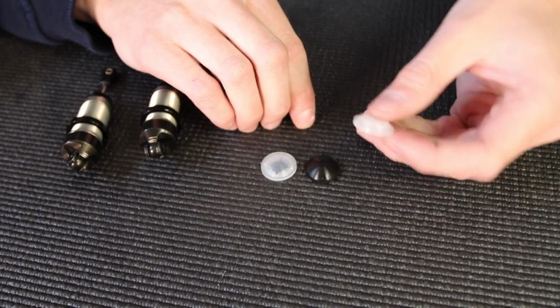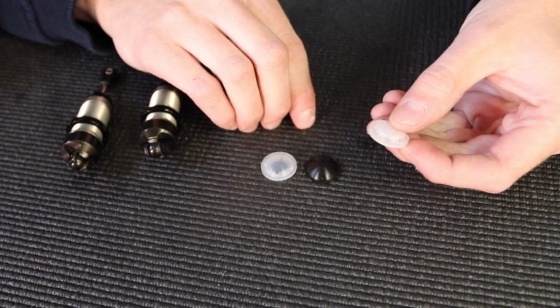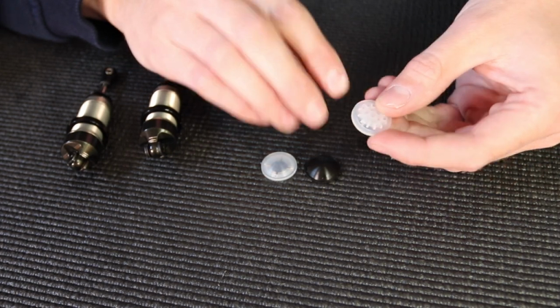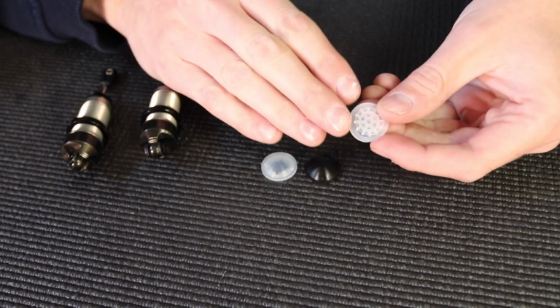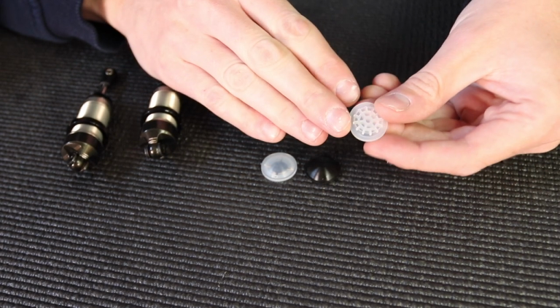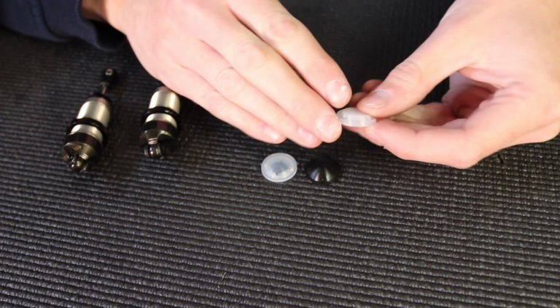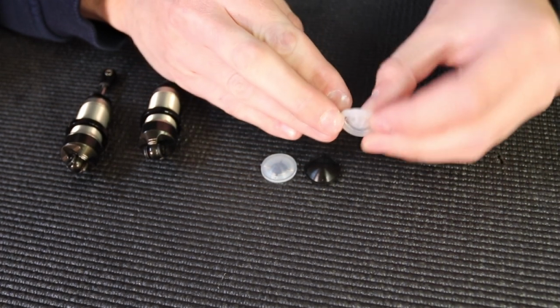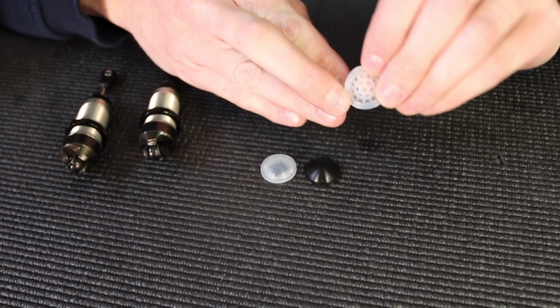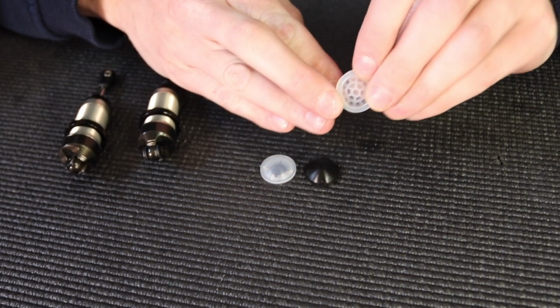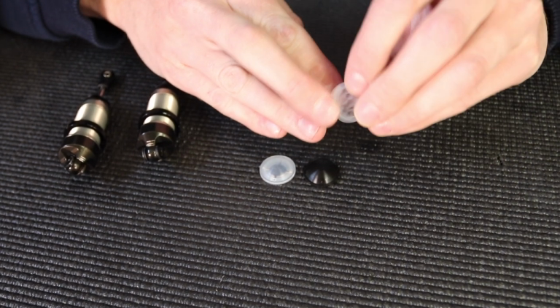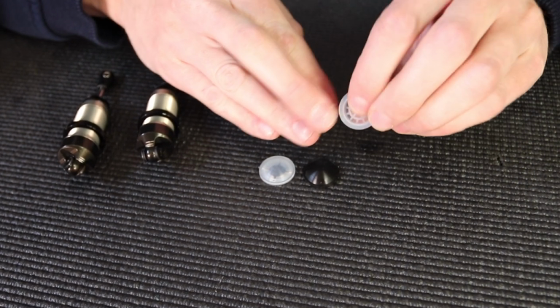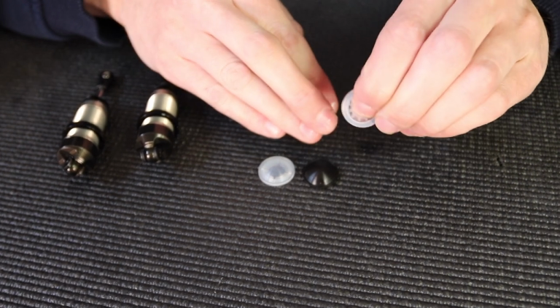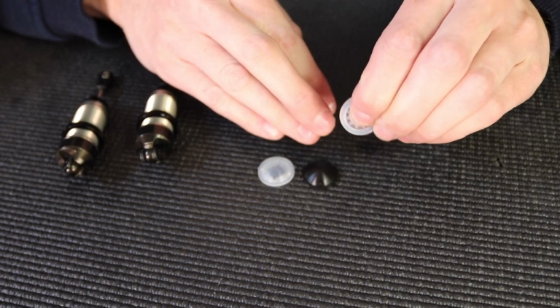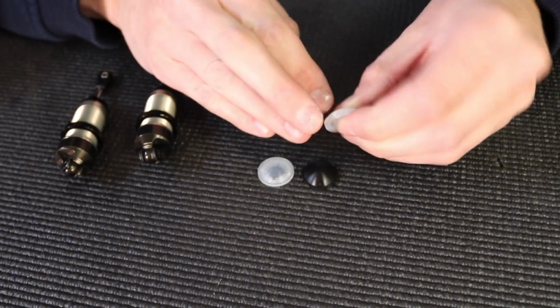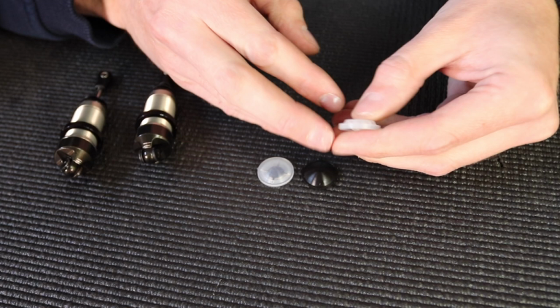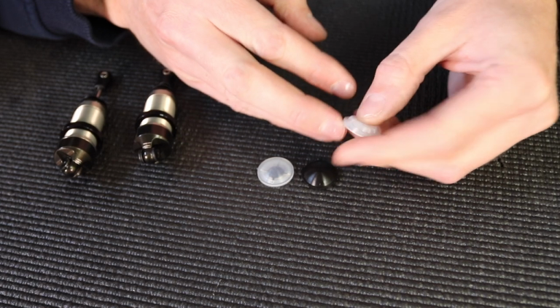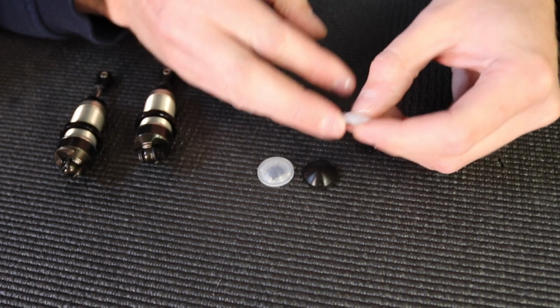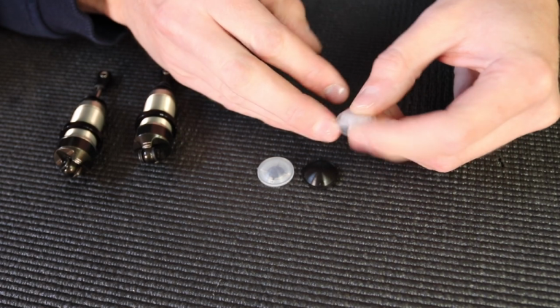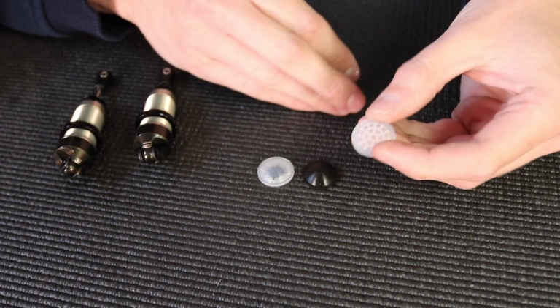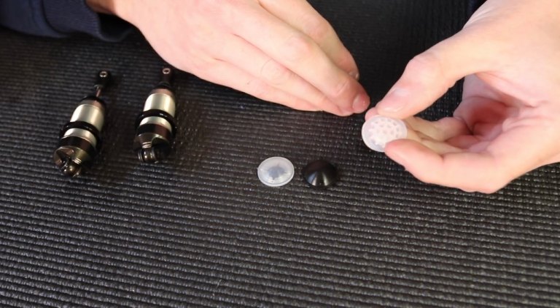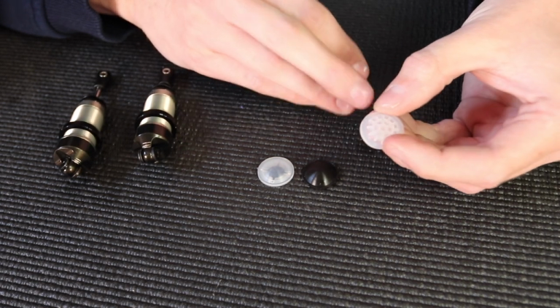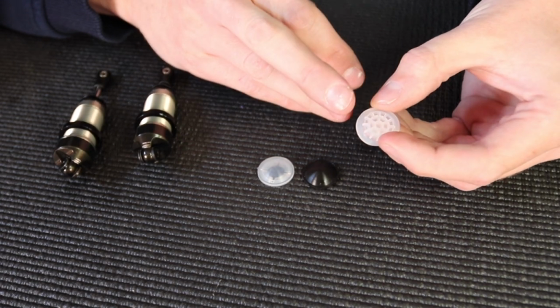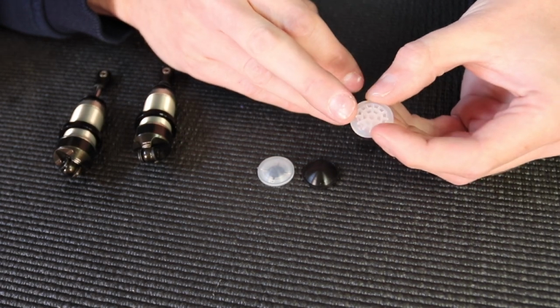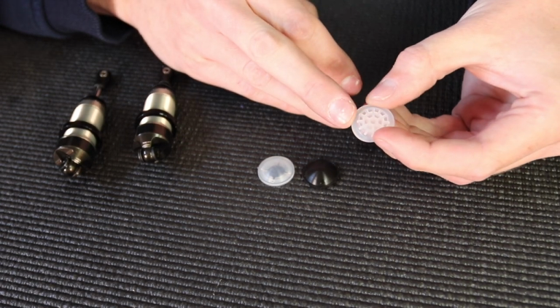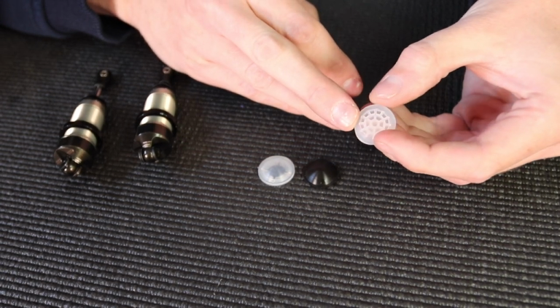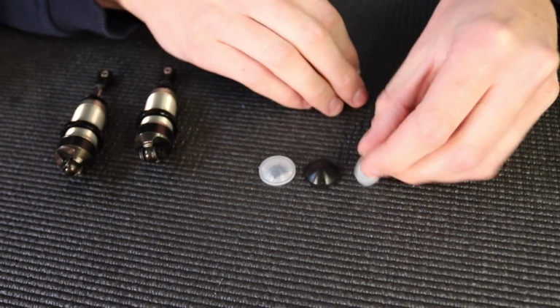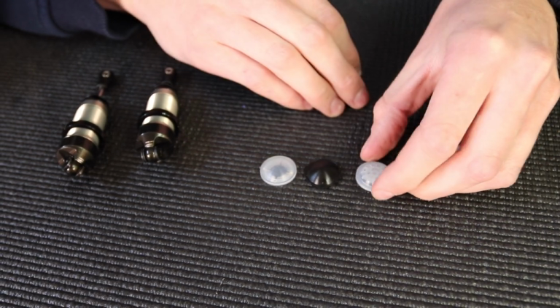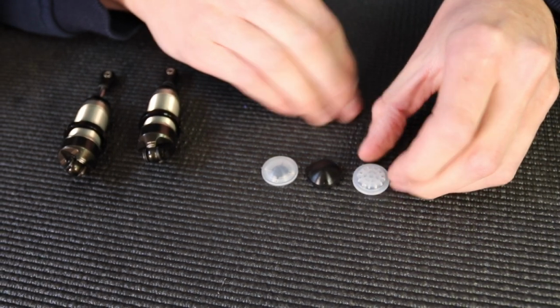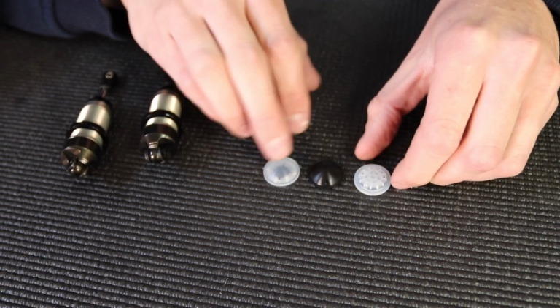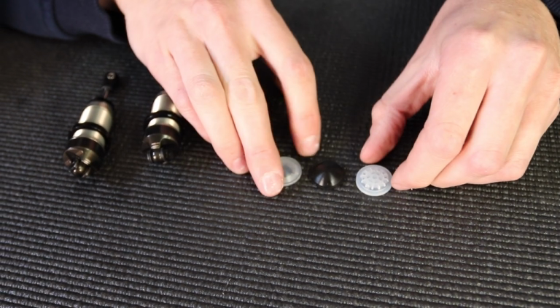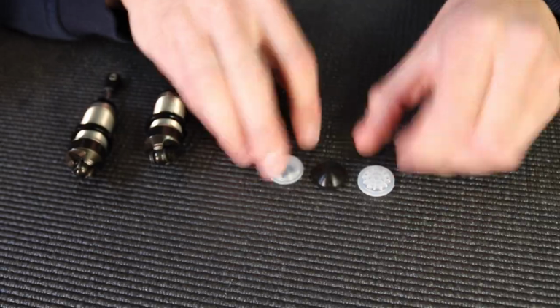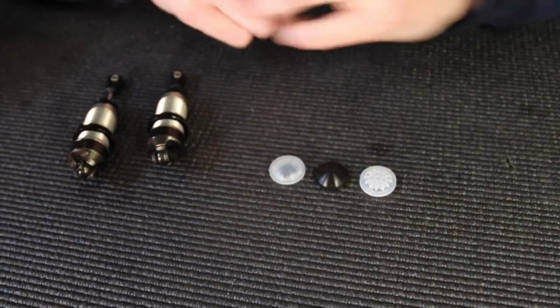This one is the honeycomb style. It's the stiffest of the three — you can feel it when it's in your hands. This gives the most rebound and the most active shock.